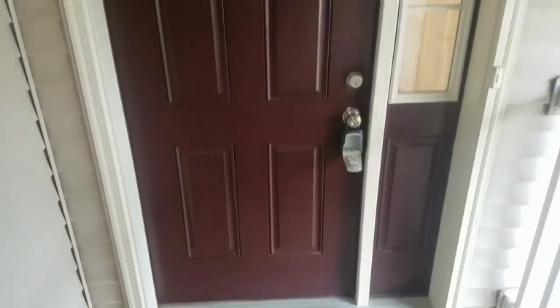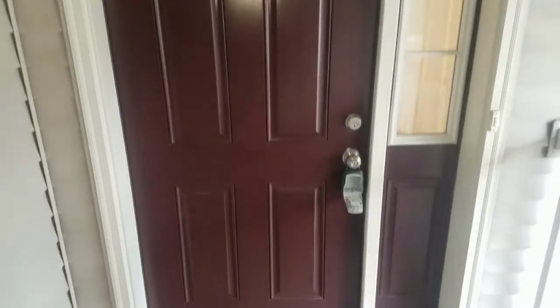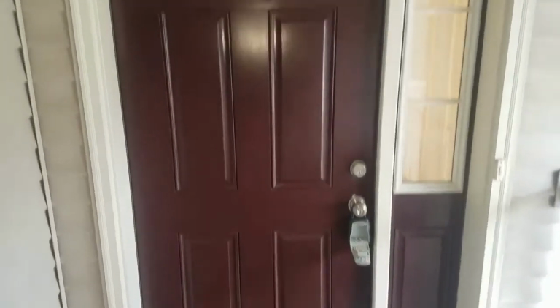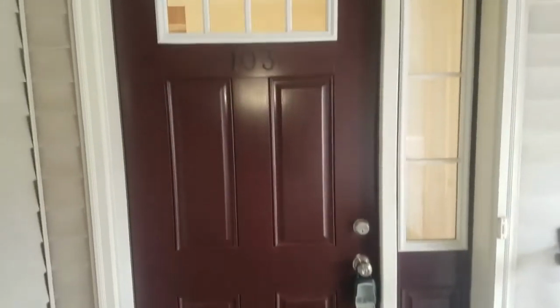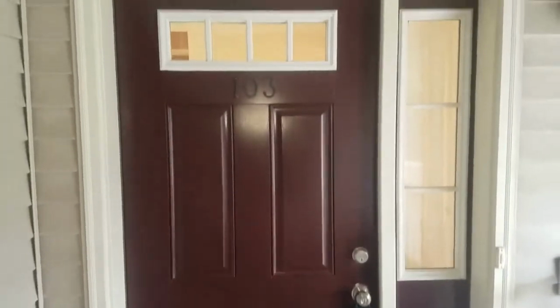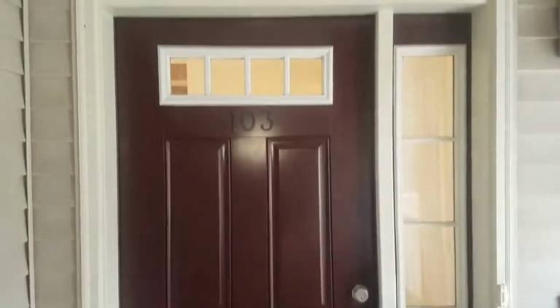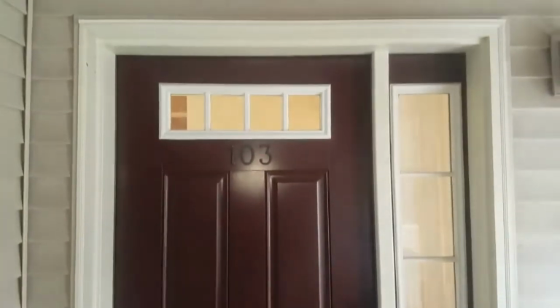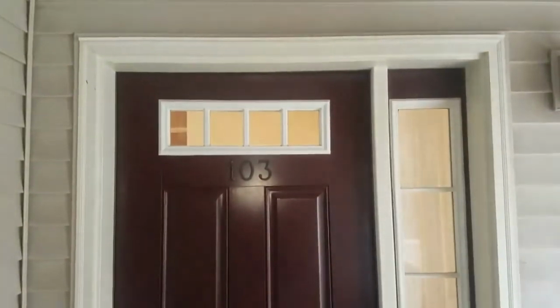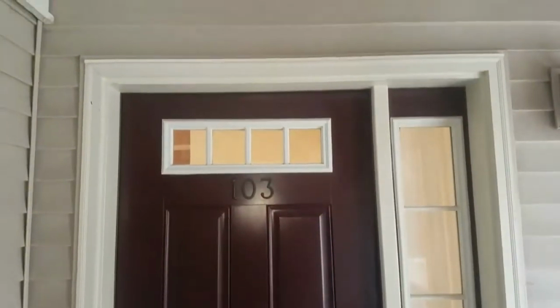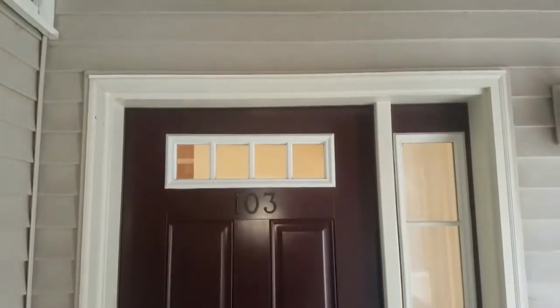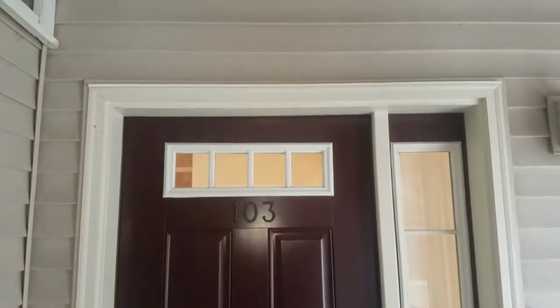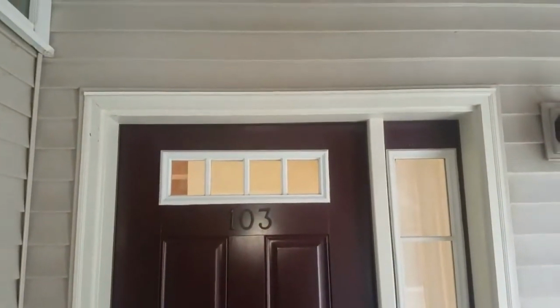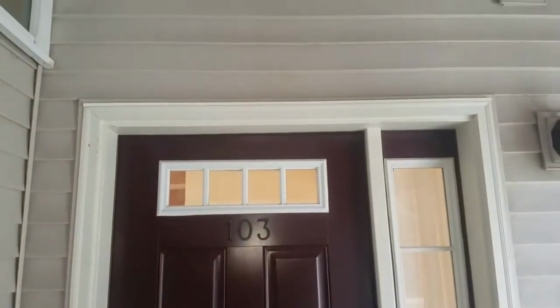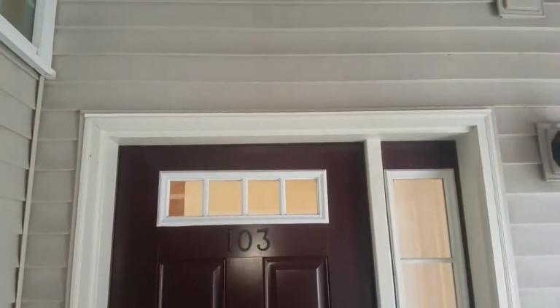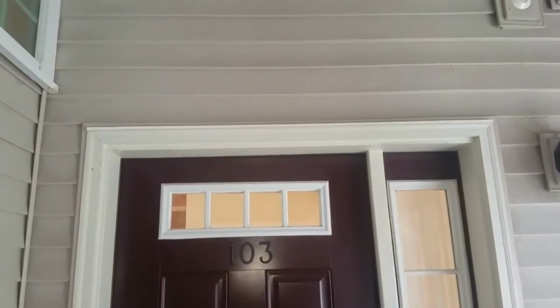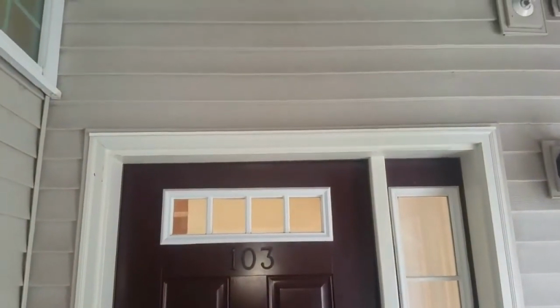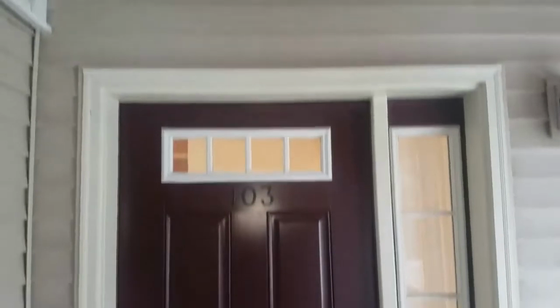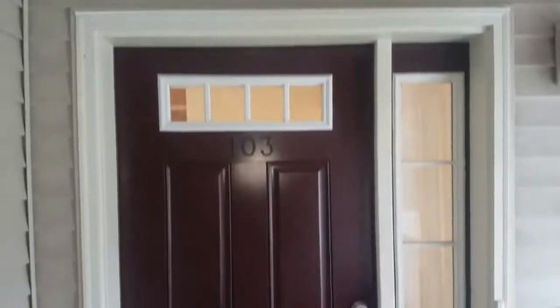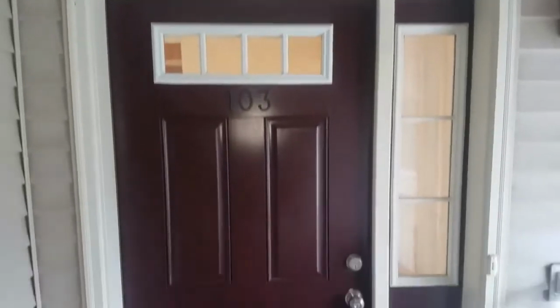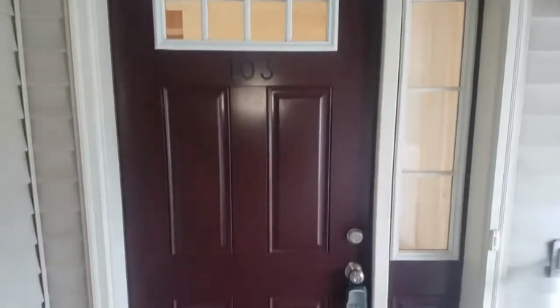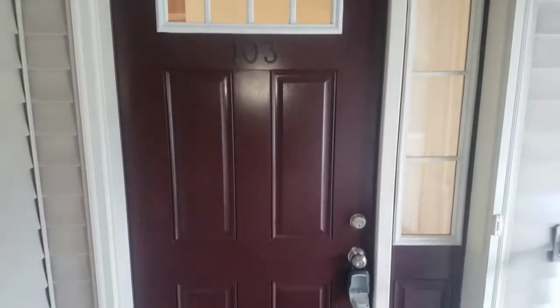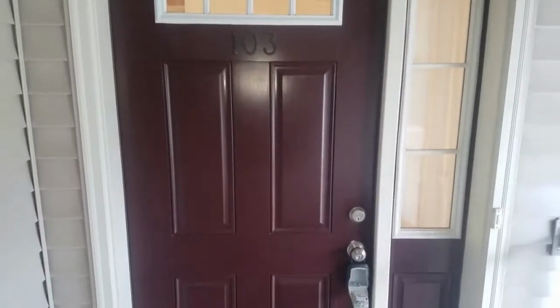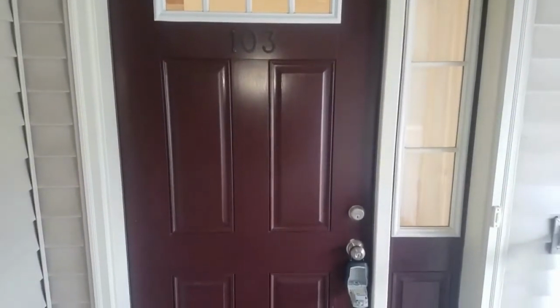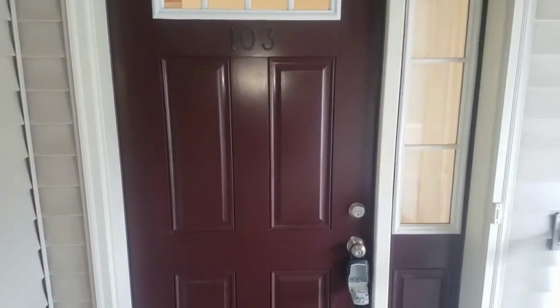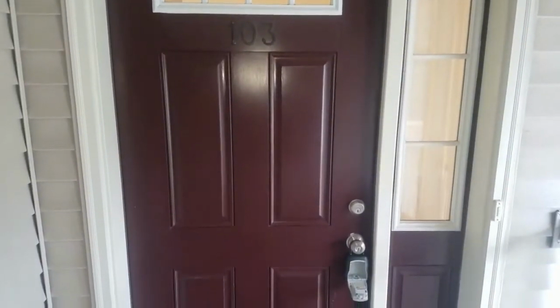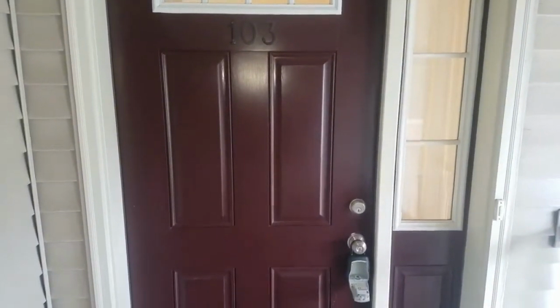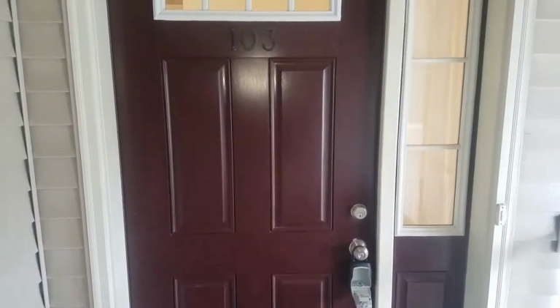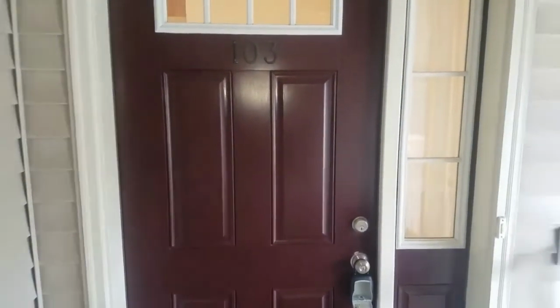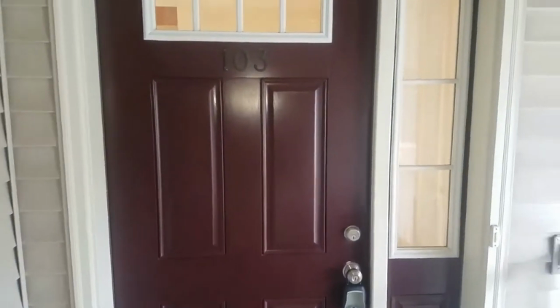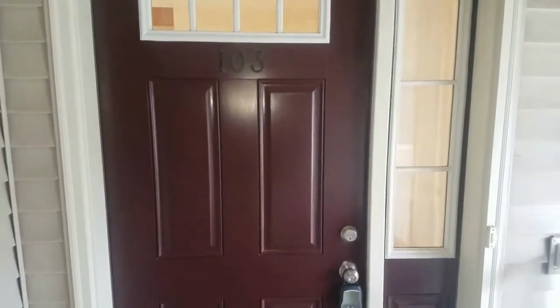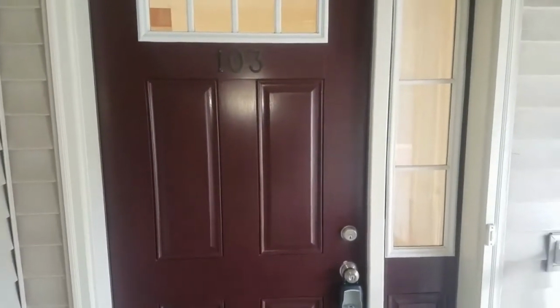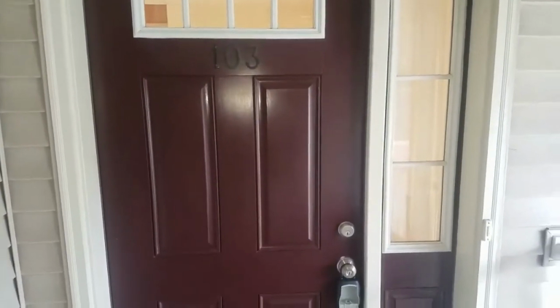Hello, this is Andrew Cobram with Robert C. White and Company. Today I'm at 95 South Ridge Ave in Berlin, Connecticut, apartment A103.